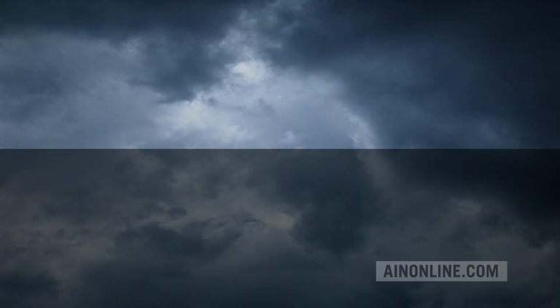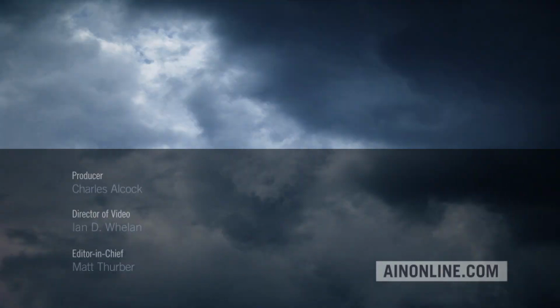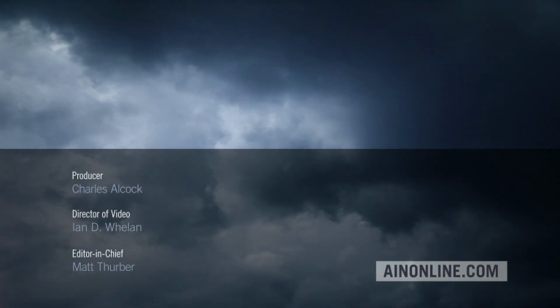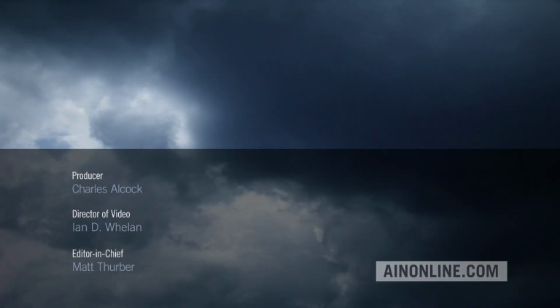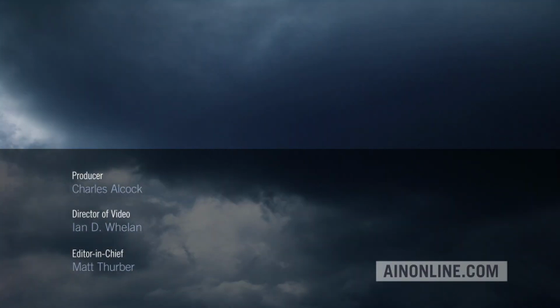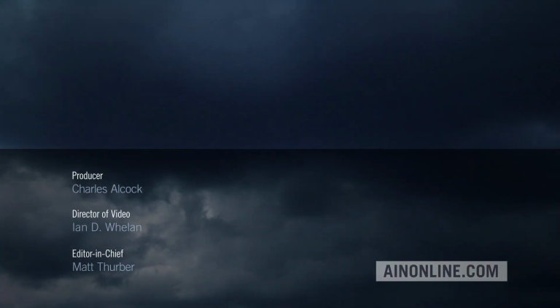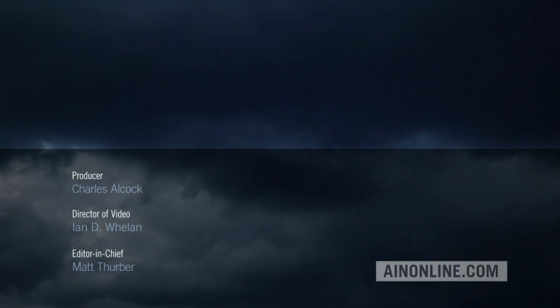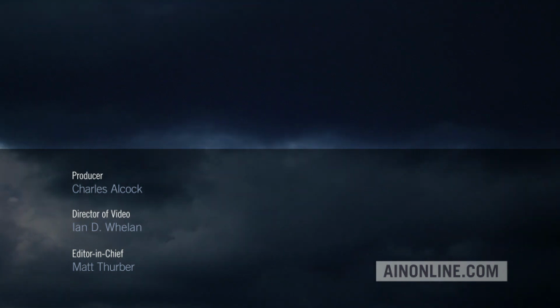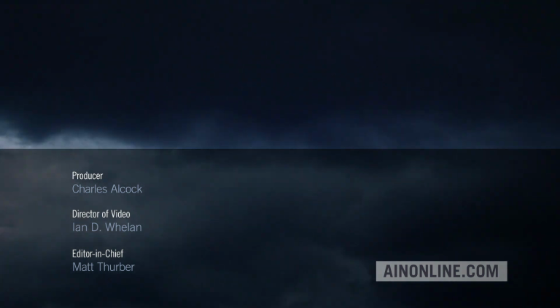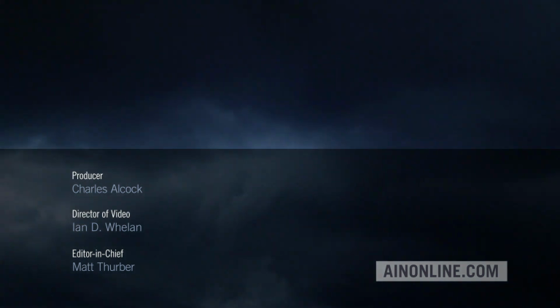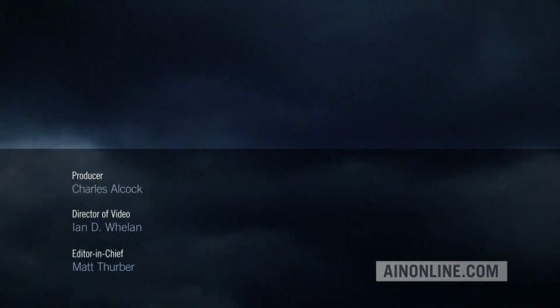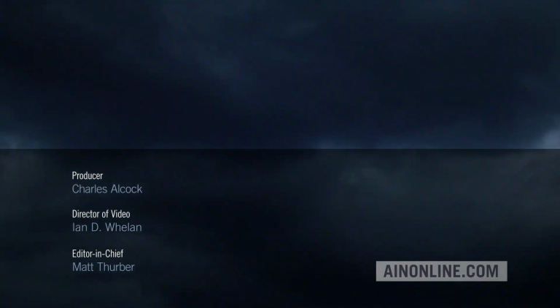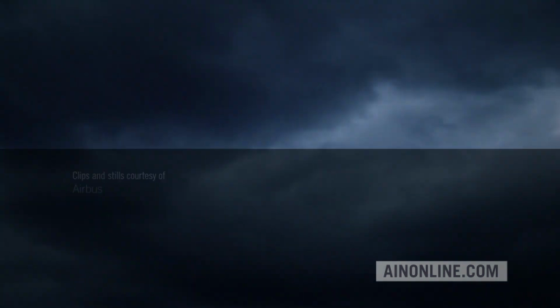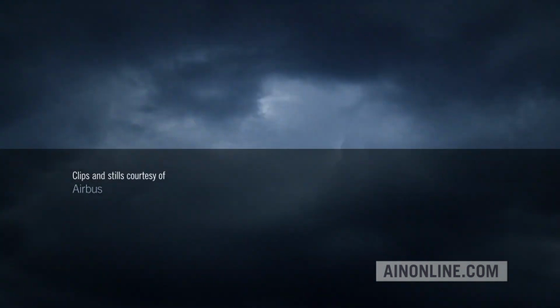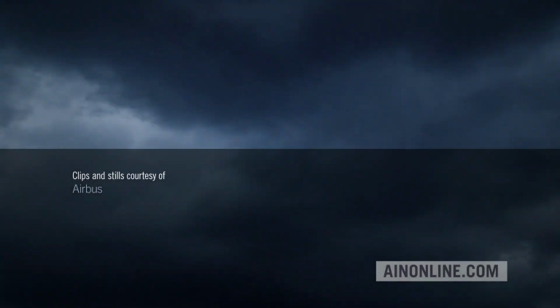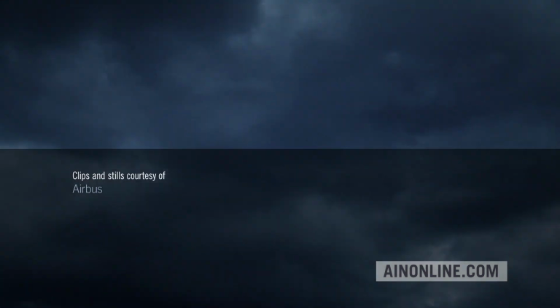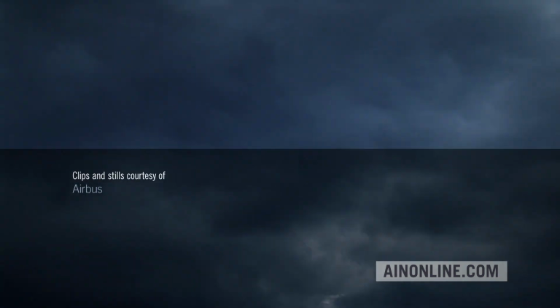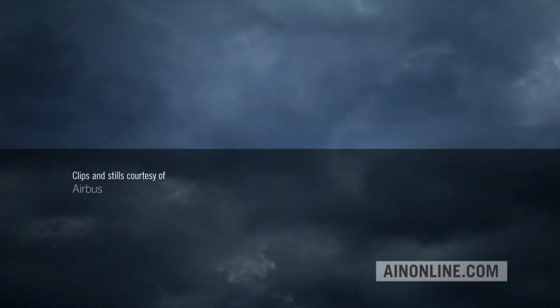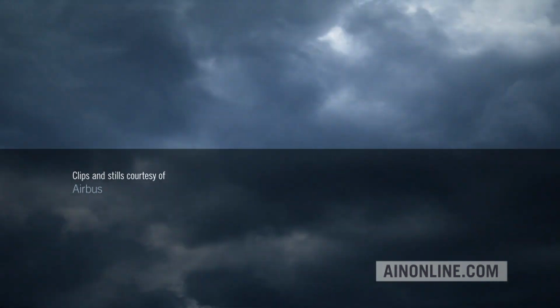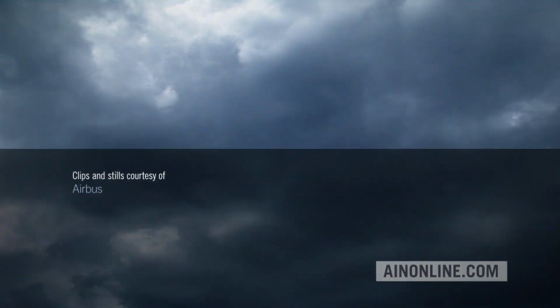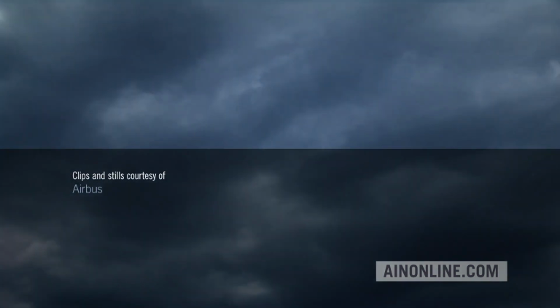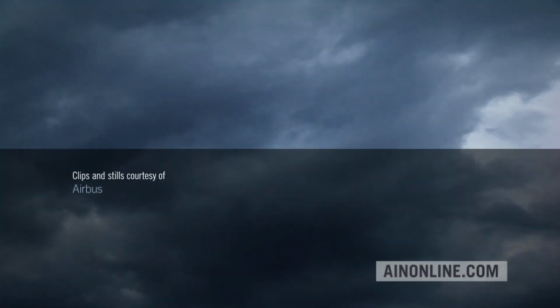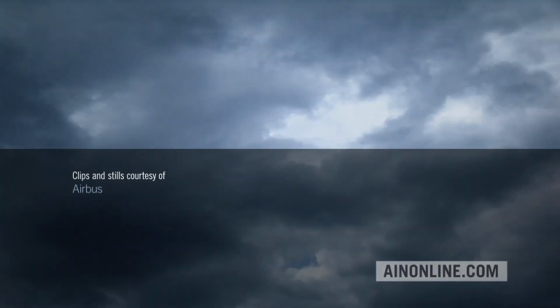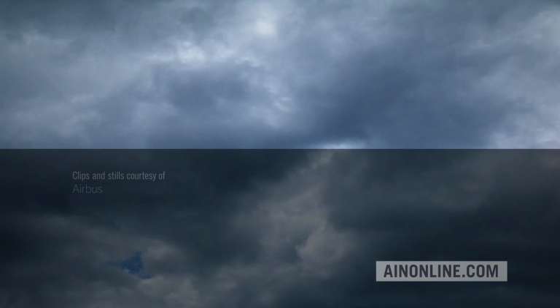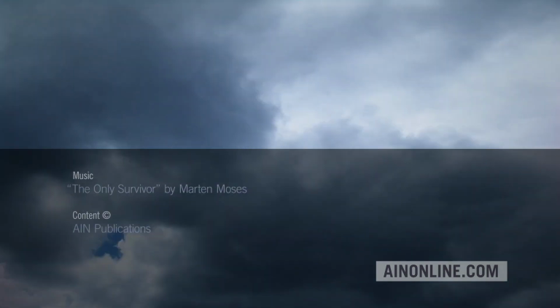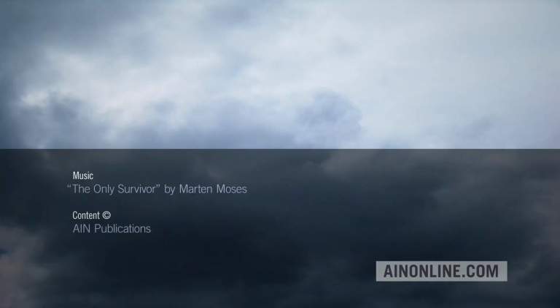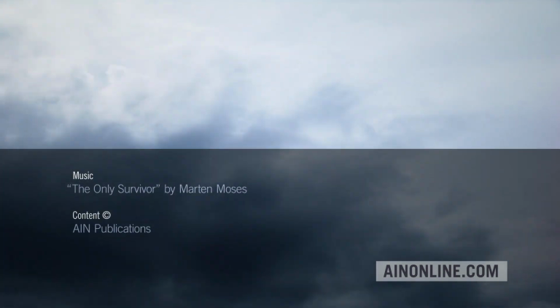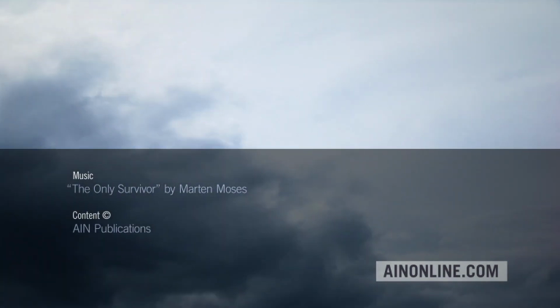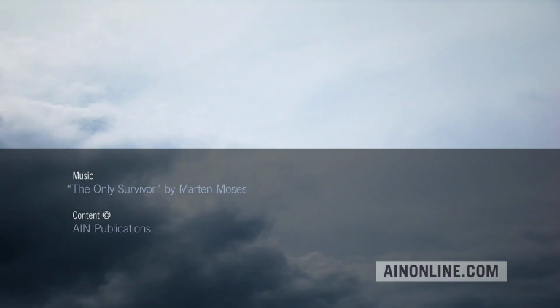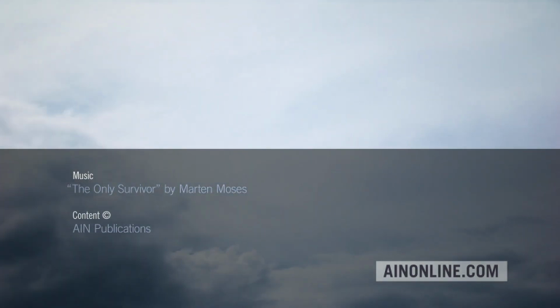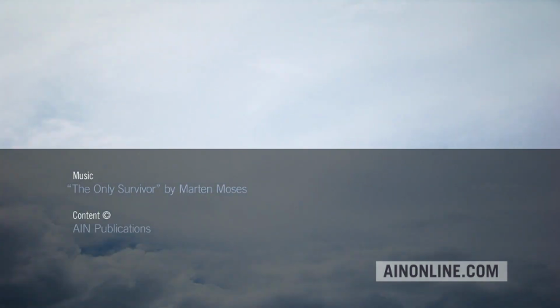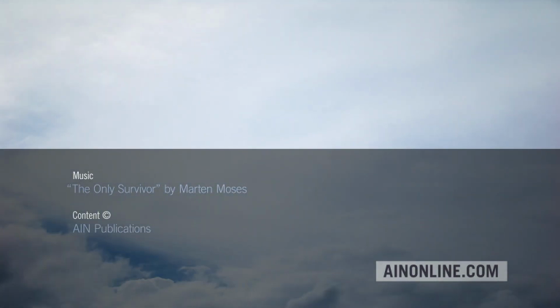Thanks for watching this AIN video. Please like, subscribe, and share it if you've enjoyed it. Also visit ainonline.com for all the latest on the aviation industry.